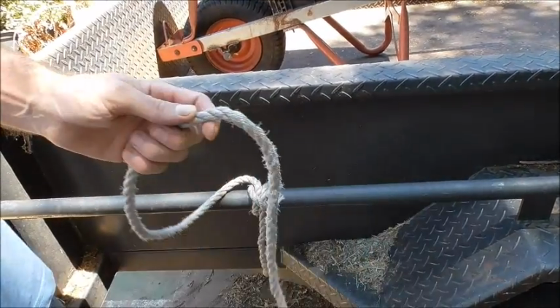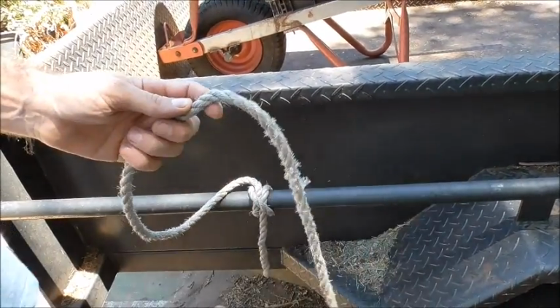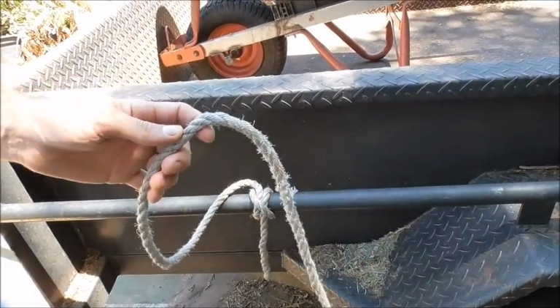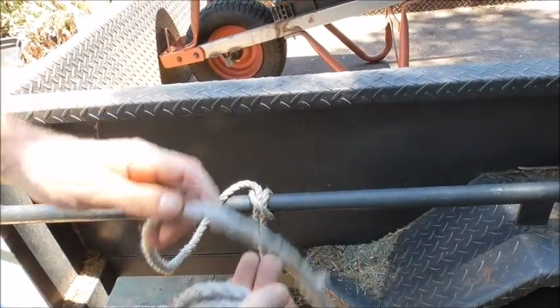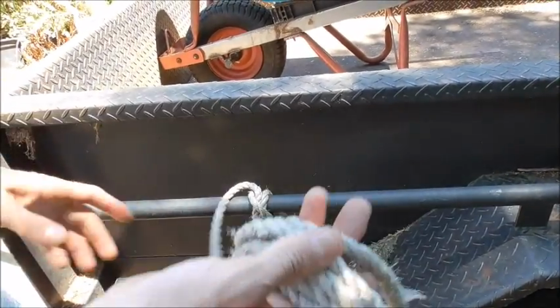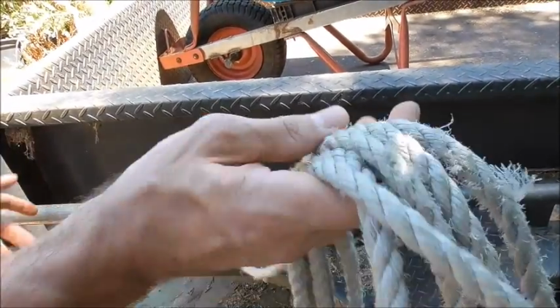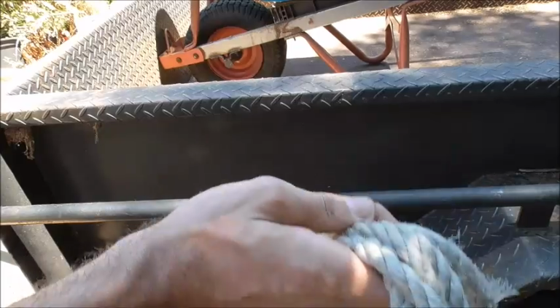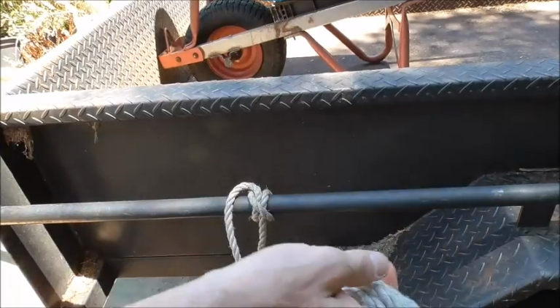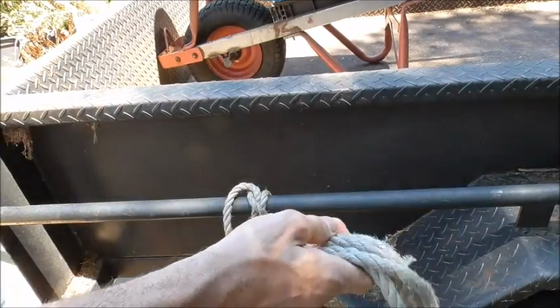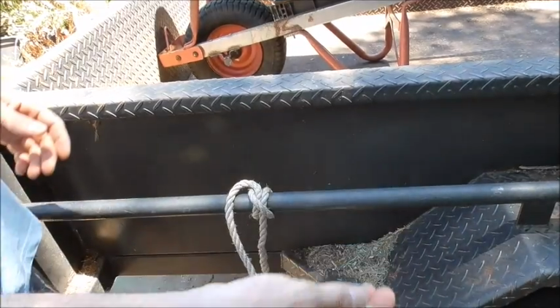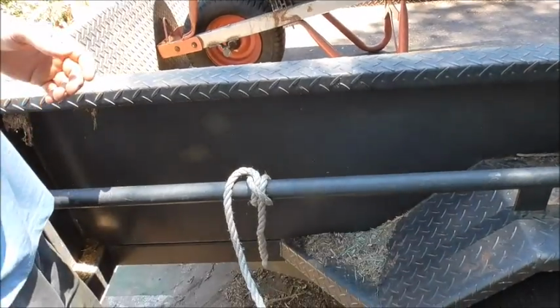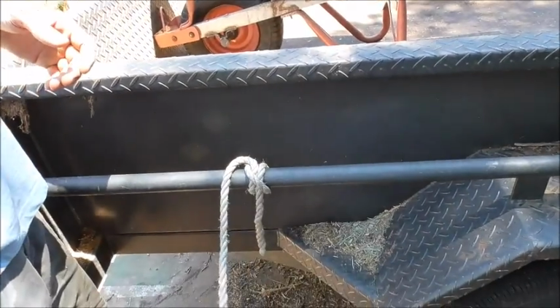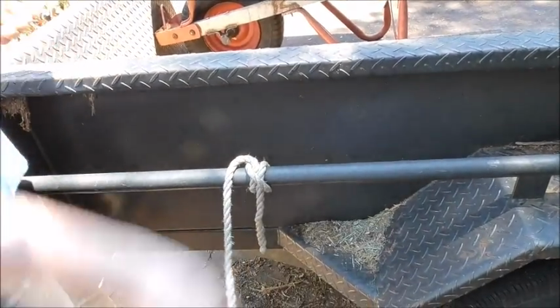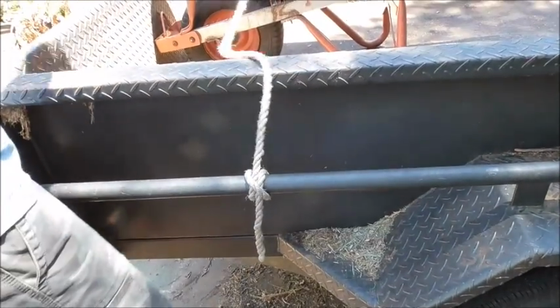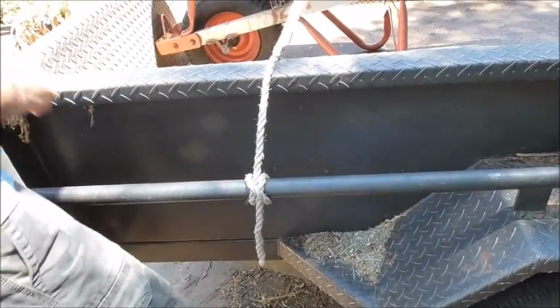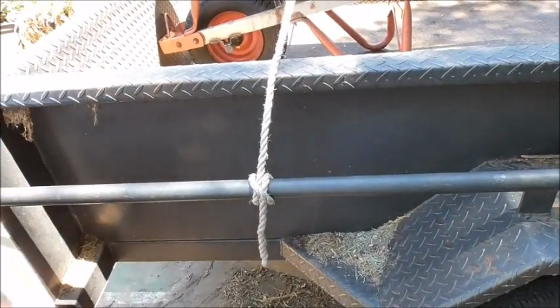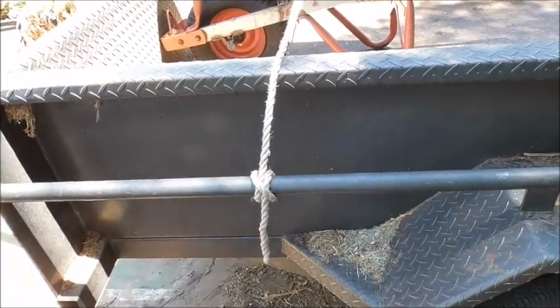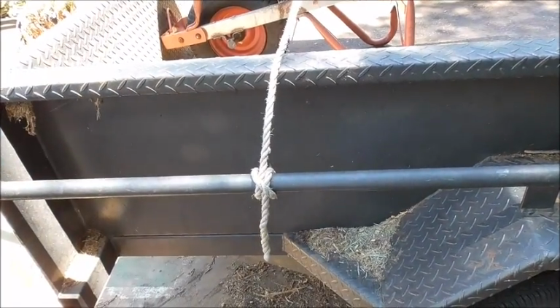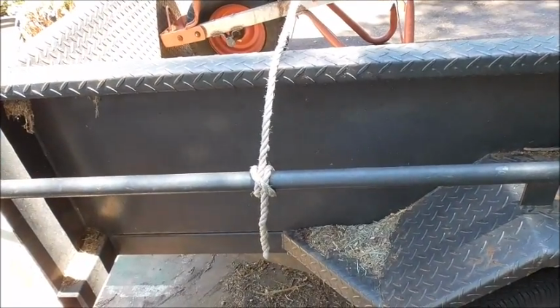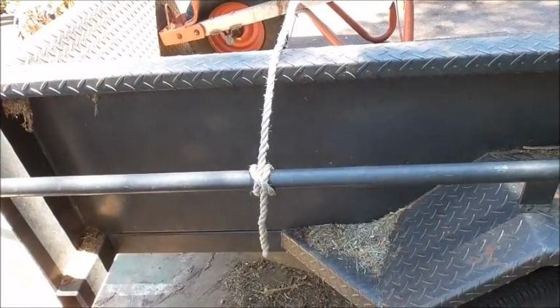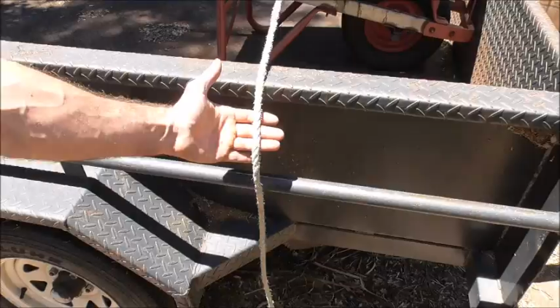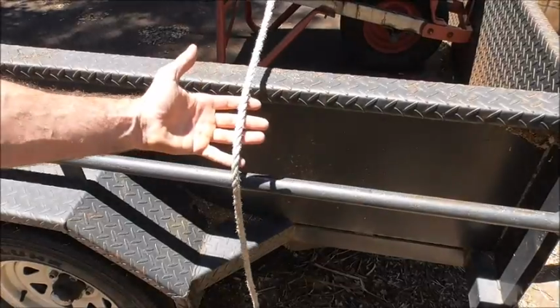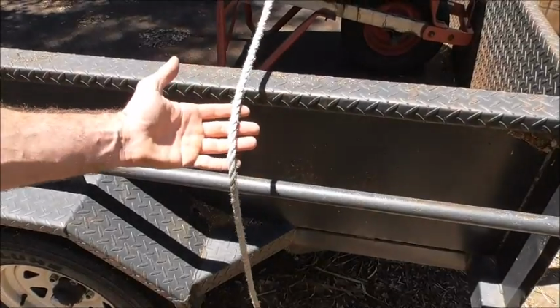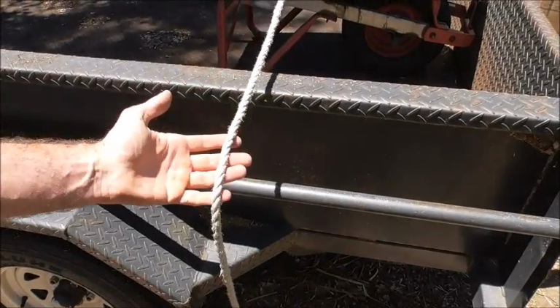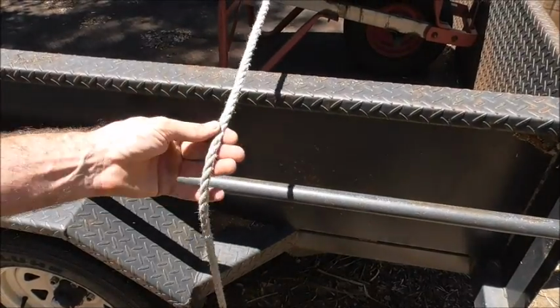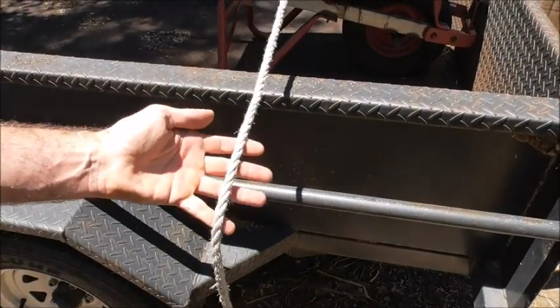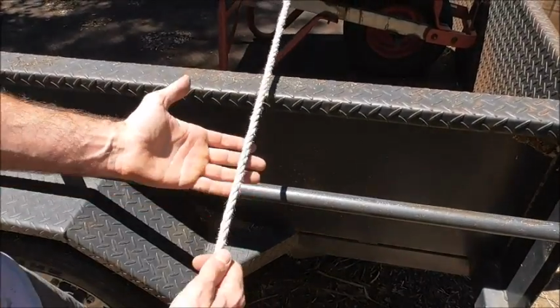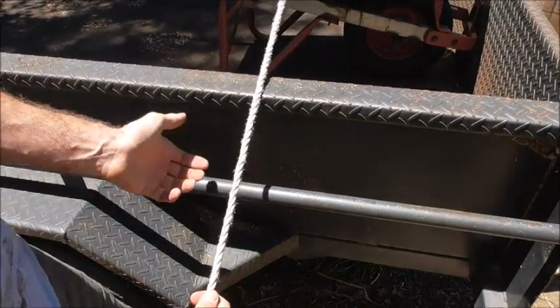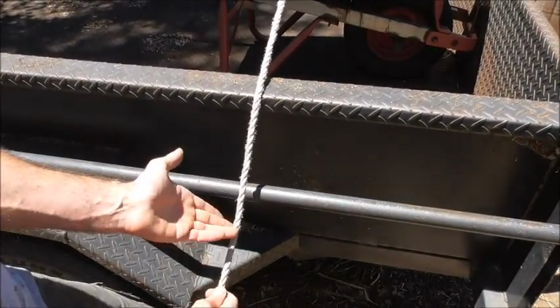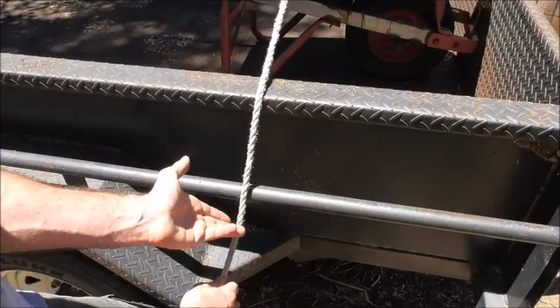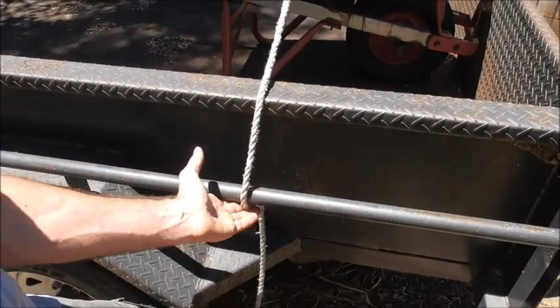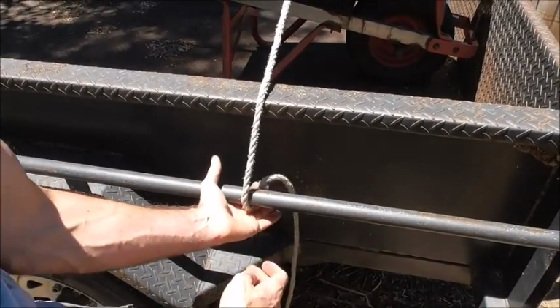When you throw this over your load, just make sure there's no pedestrians on the other side. Once we're over the other side, we just want to take our rope and put it over the rail.